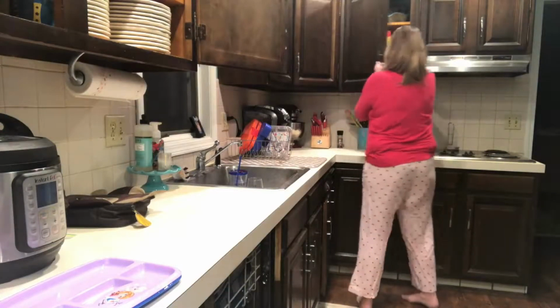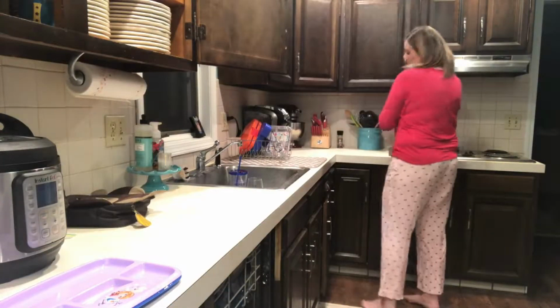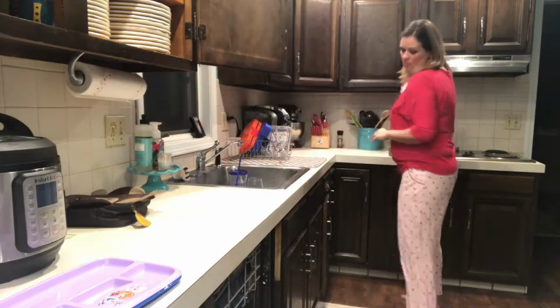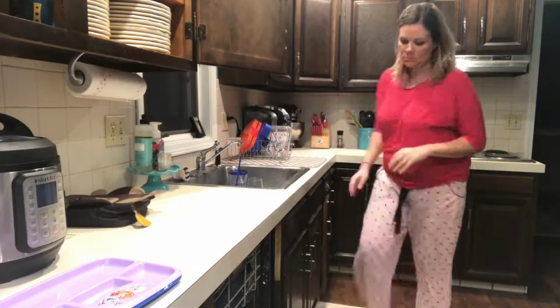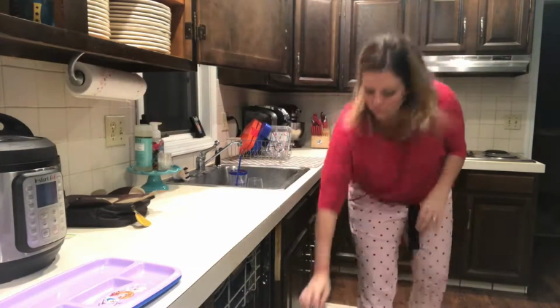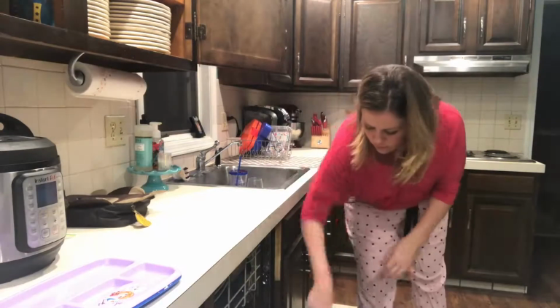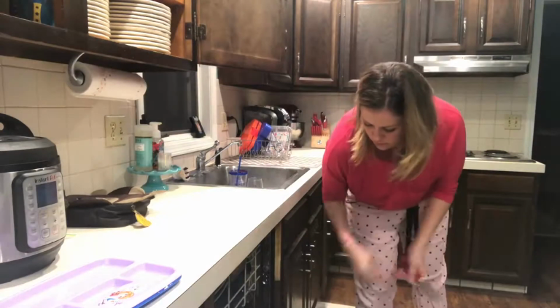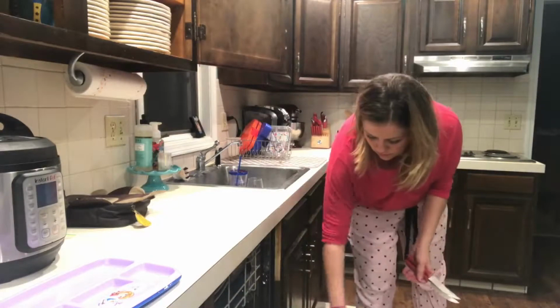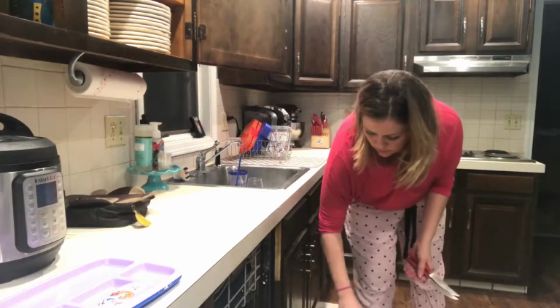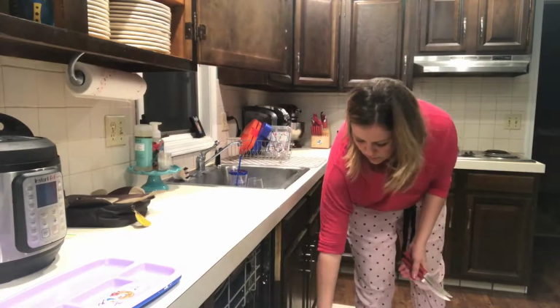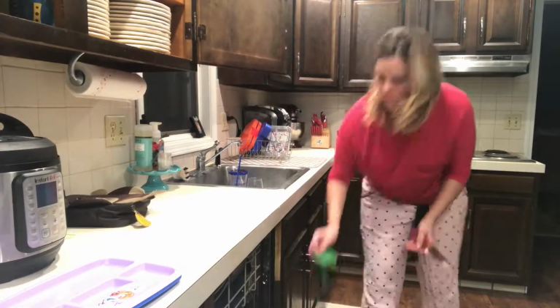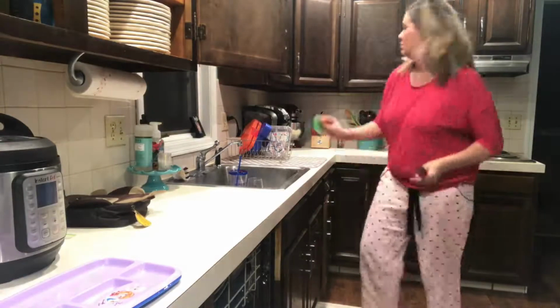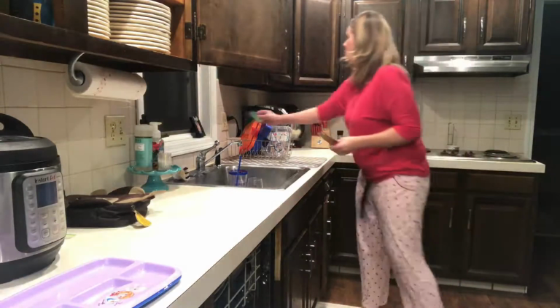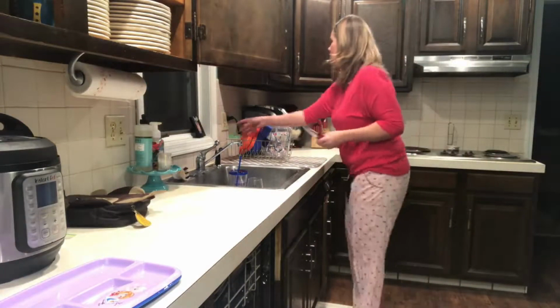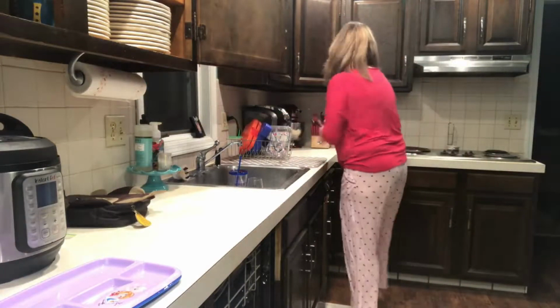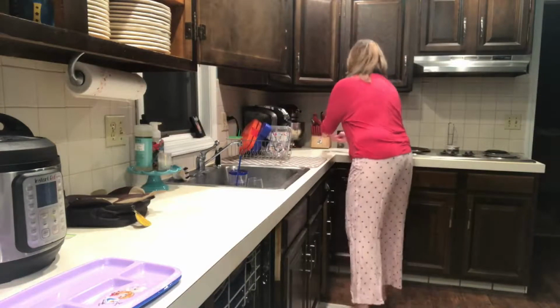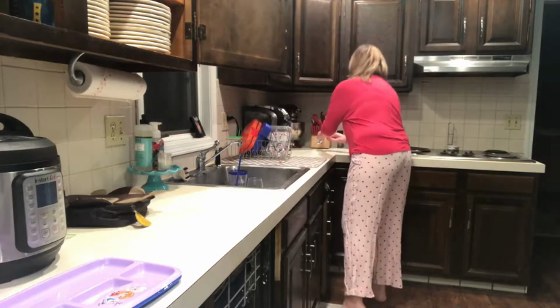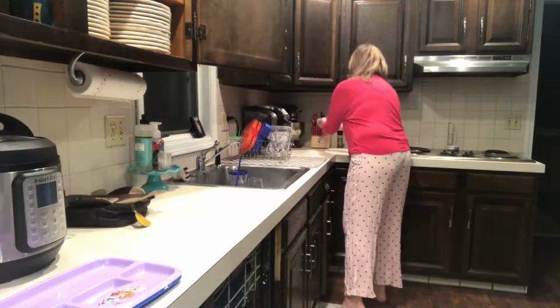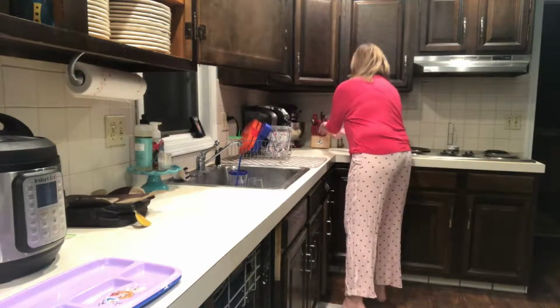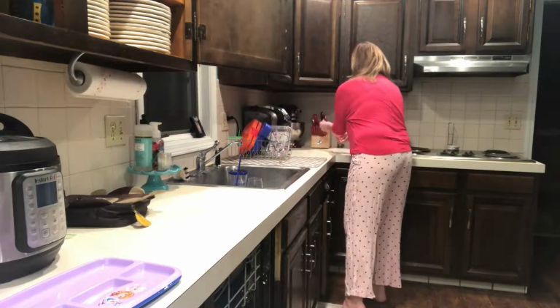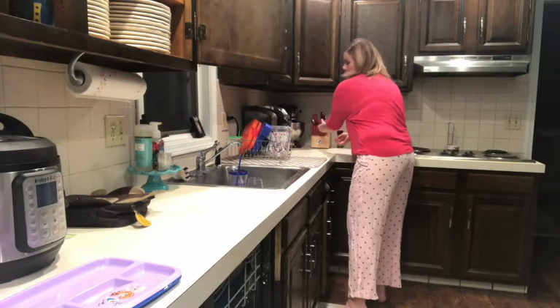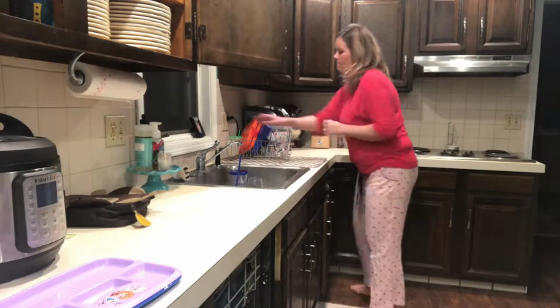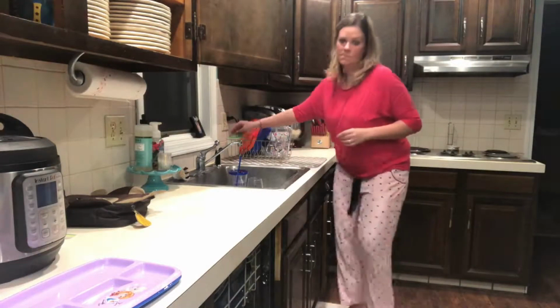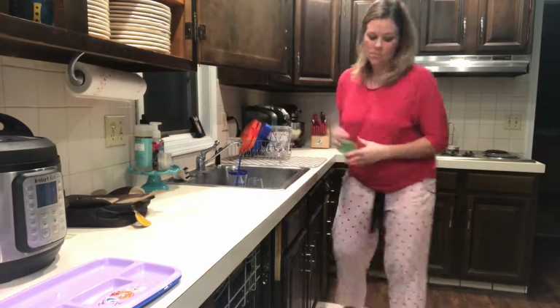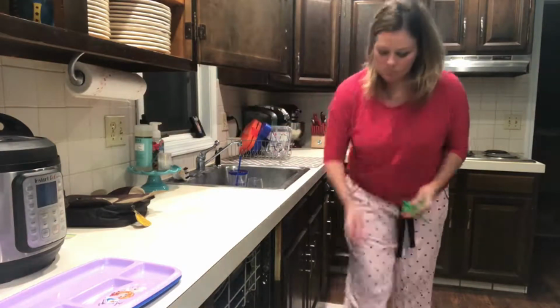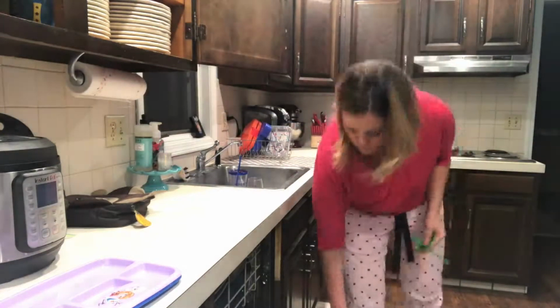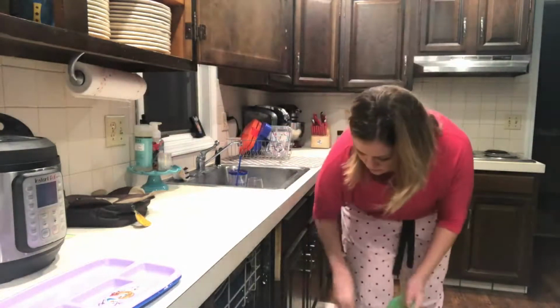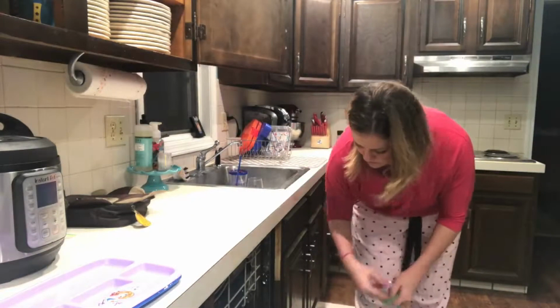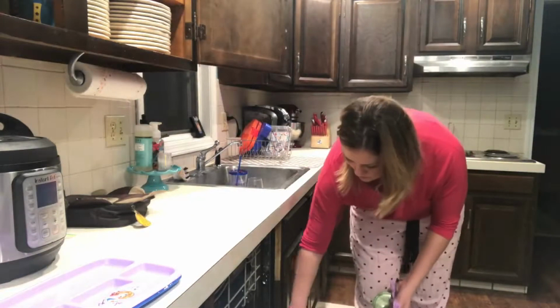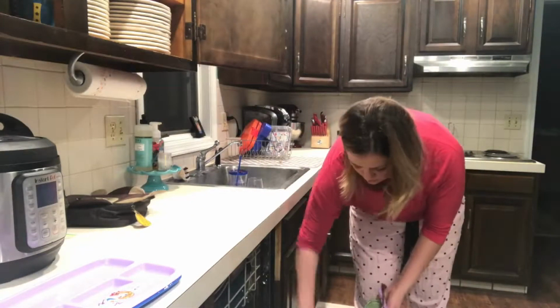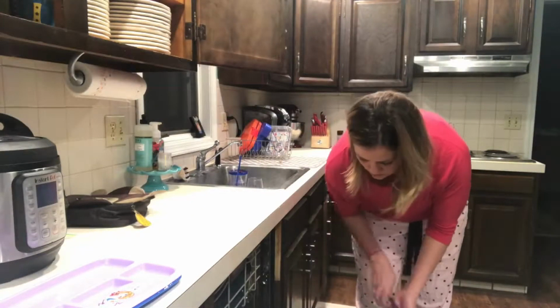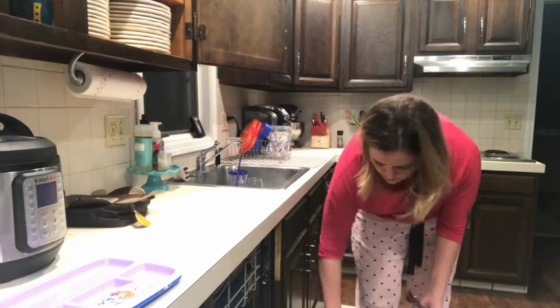So what I'm doing is just emptying out the dishwasher from the night before, and then I'll put the dirty dishes back in.